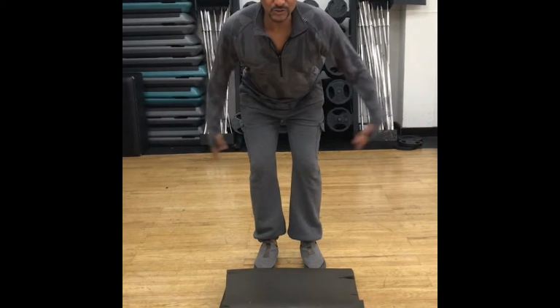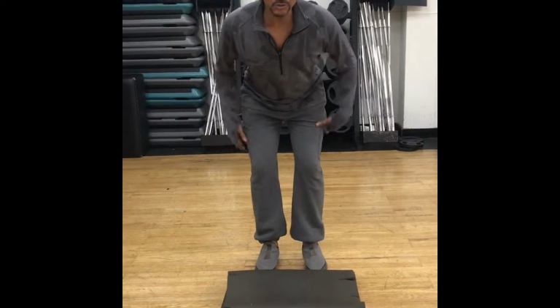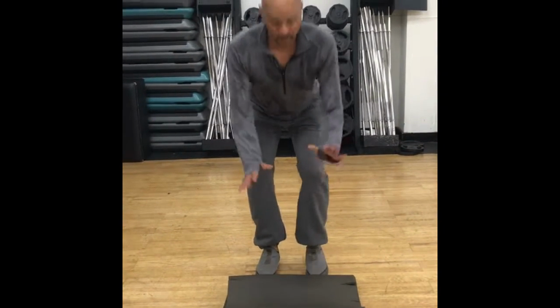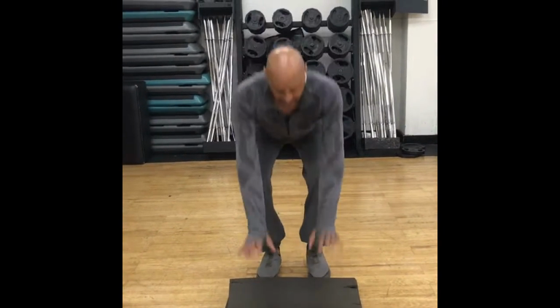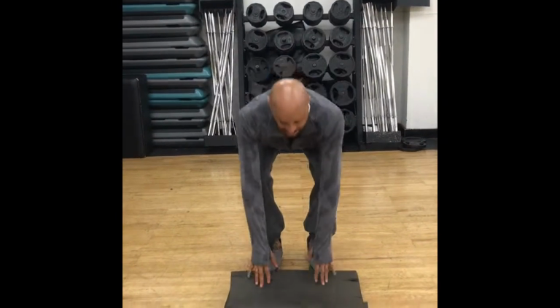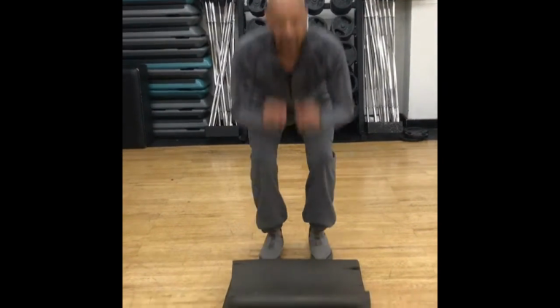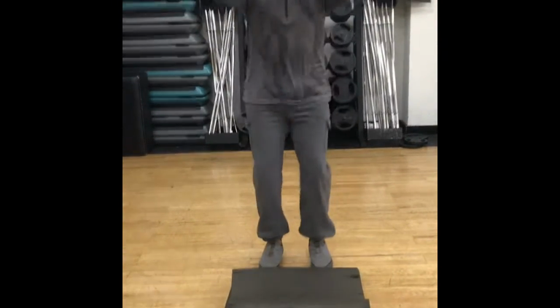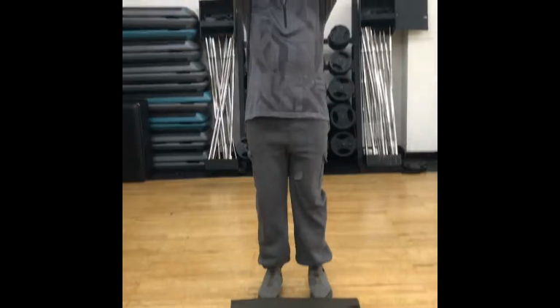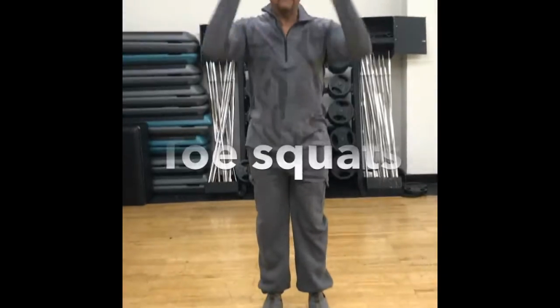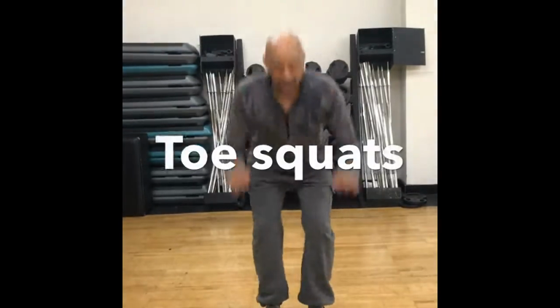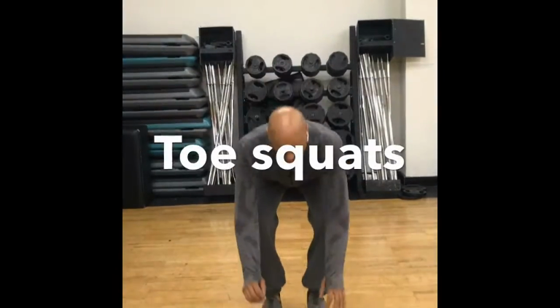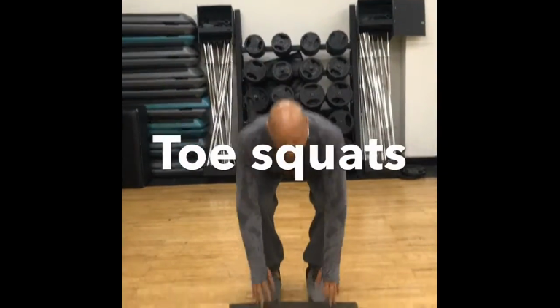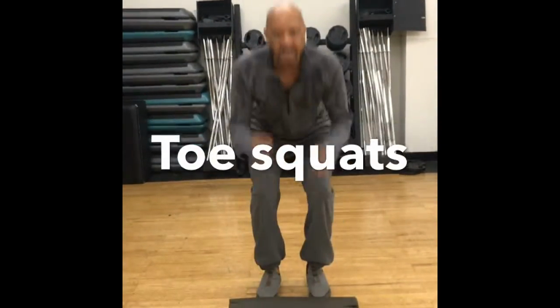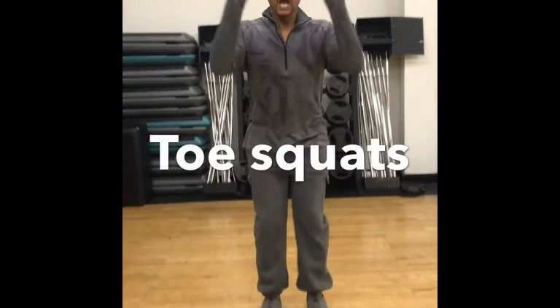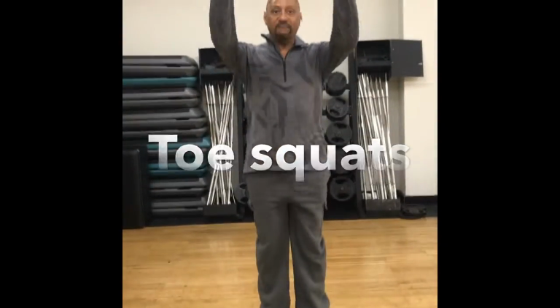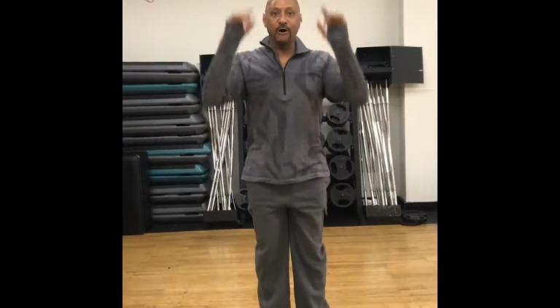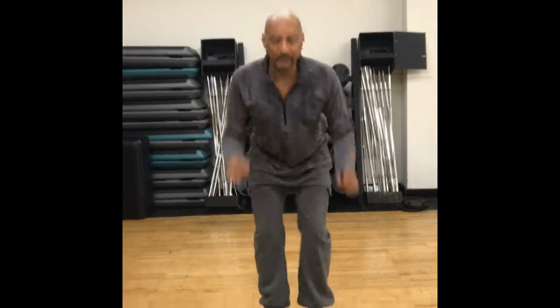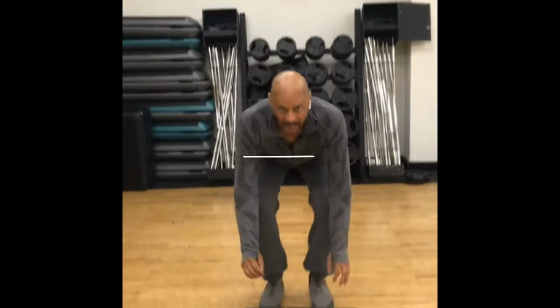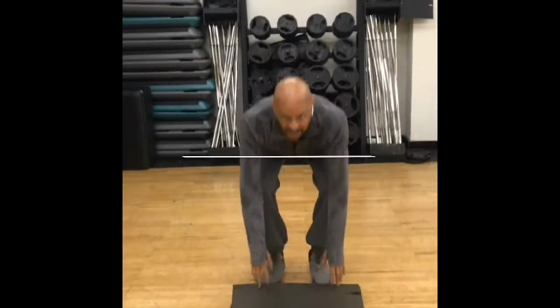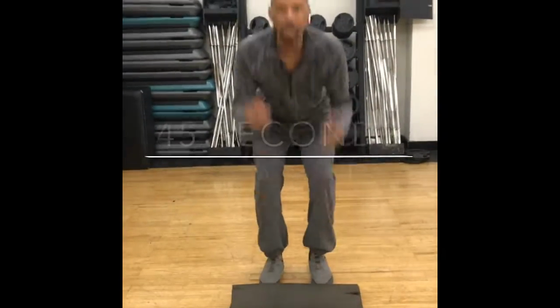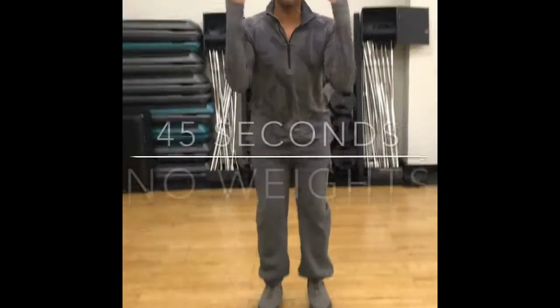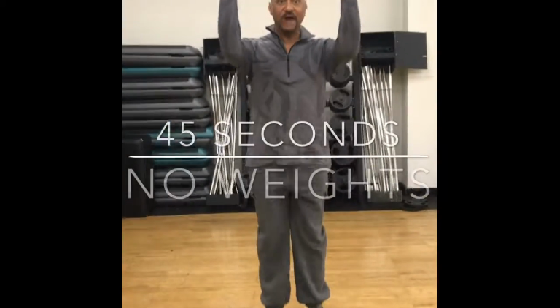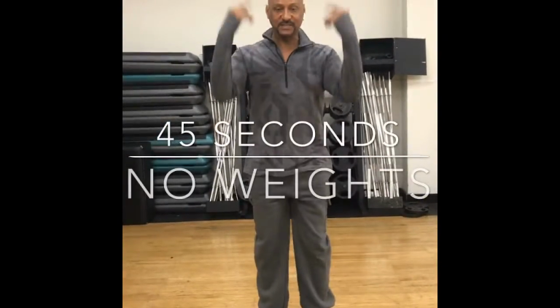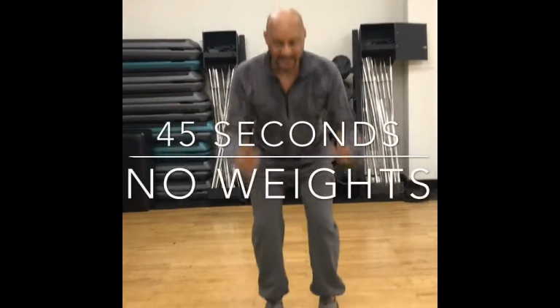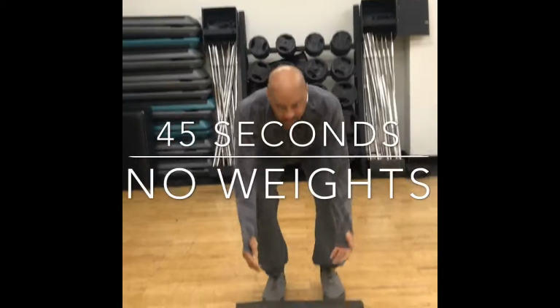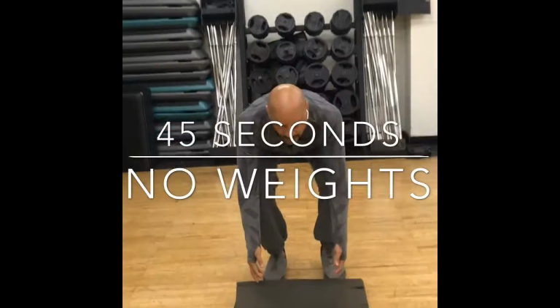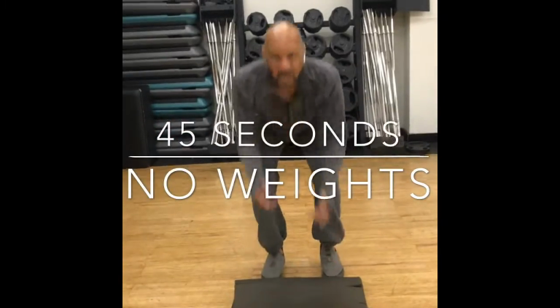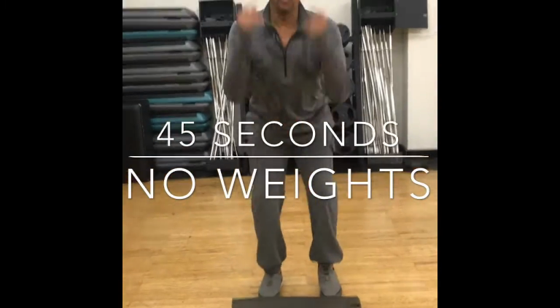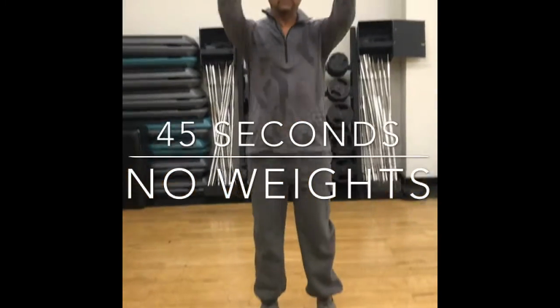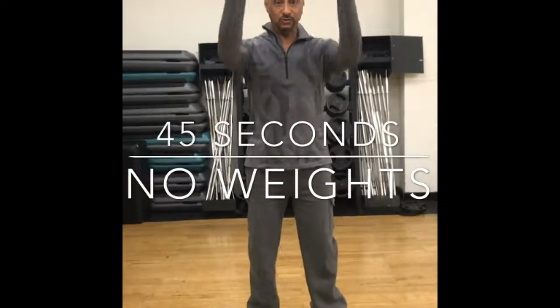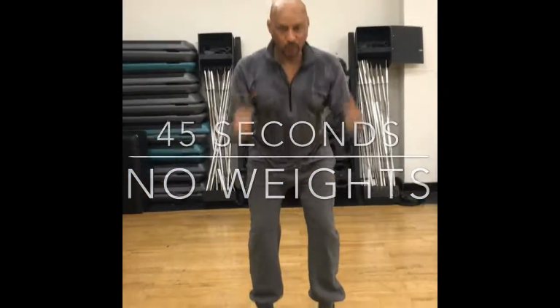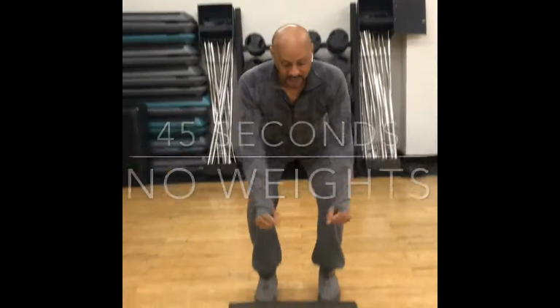First thing I want you to do is tap that ground and give me a couple of squats. Have your phone nearby and do 45 seconds of squats.